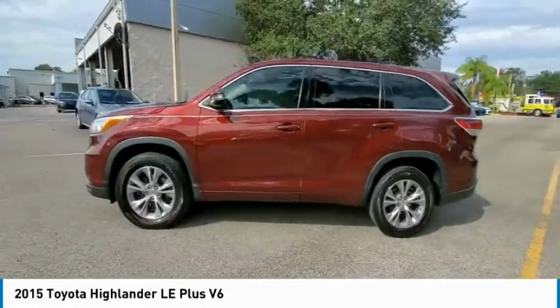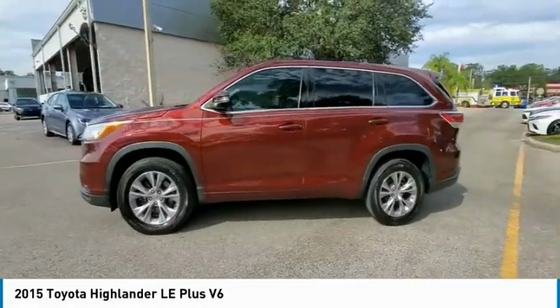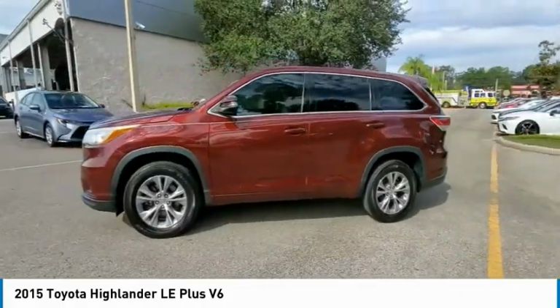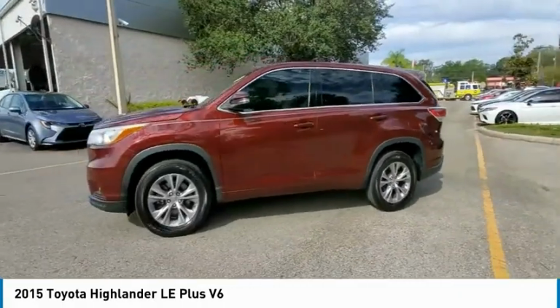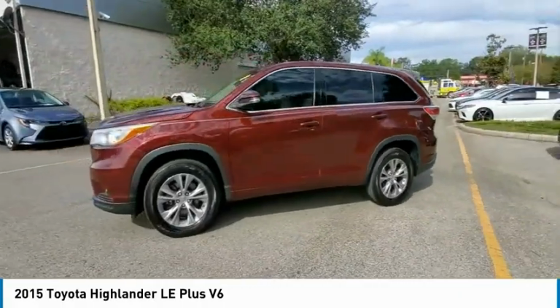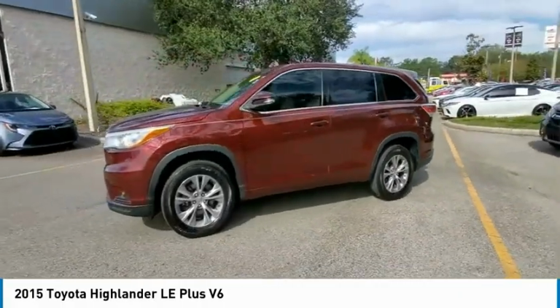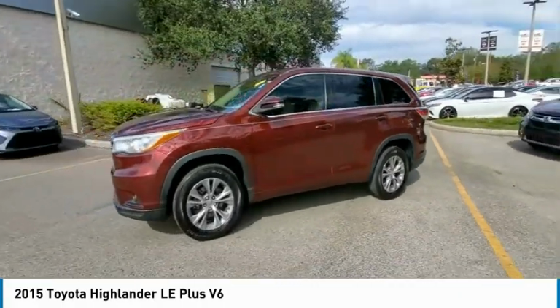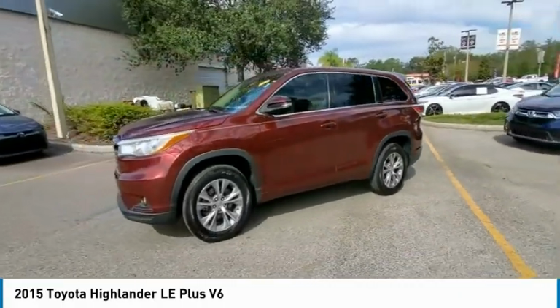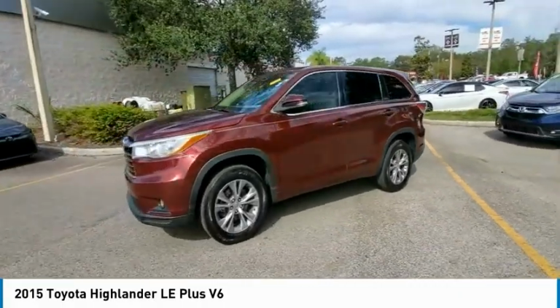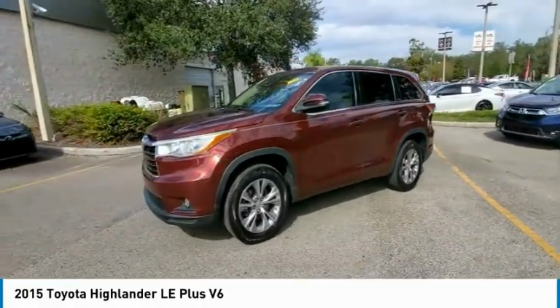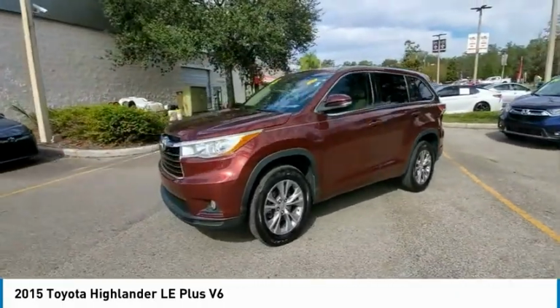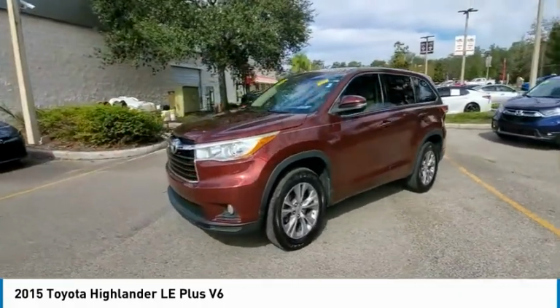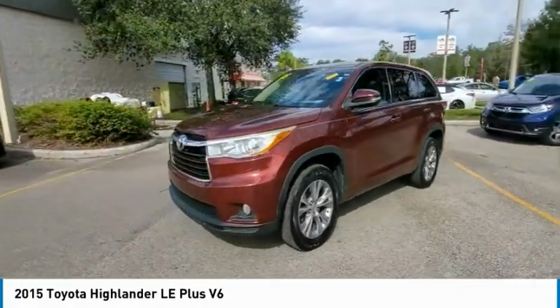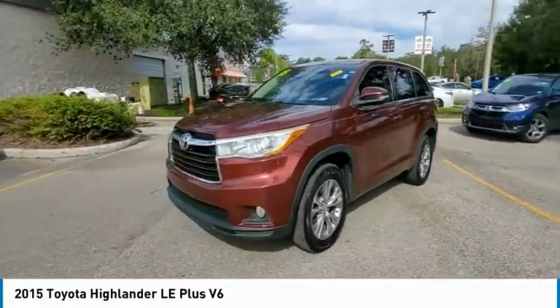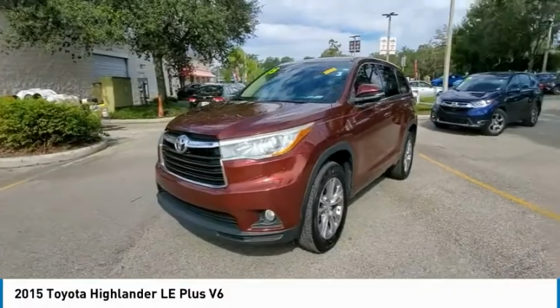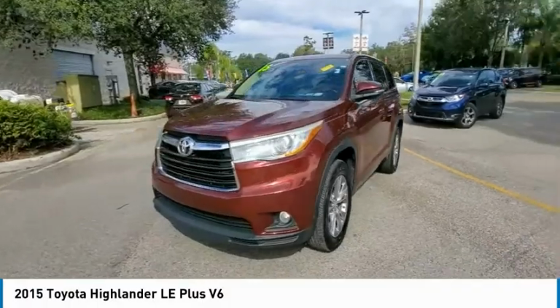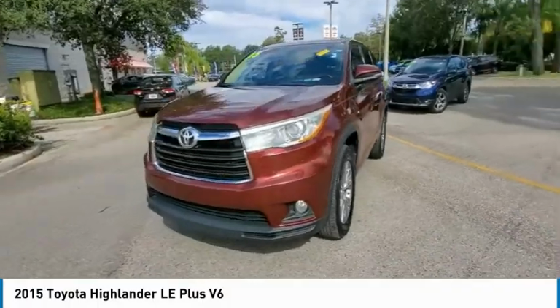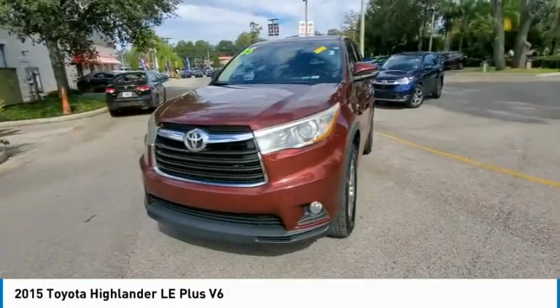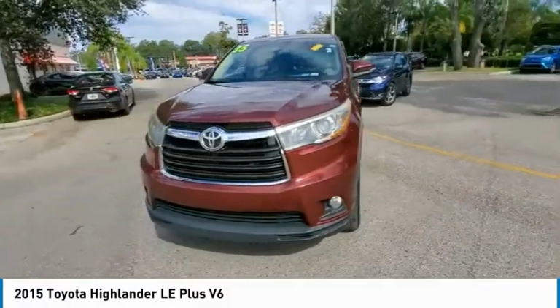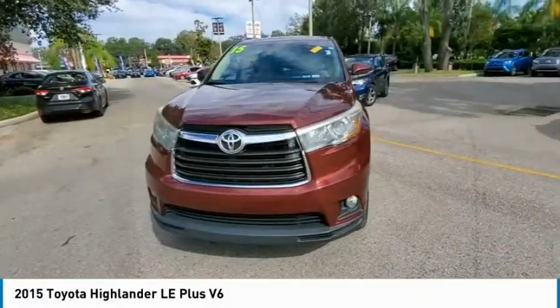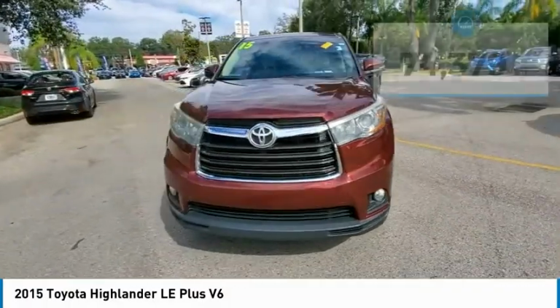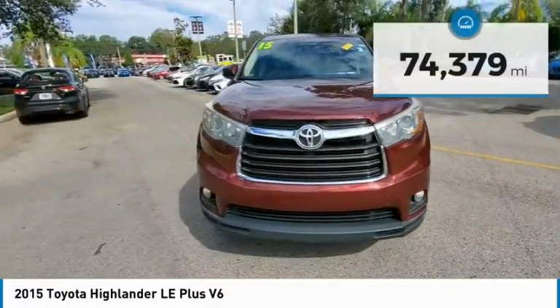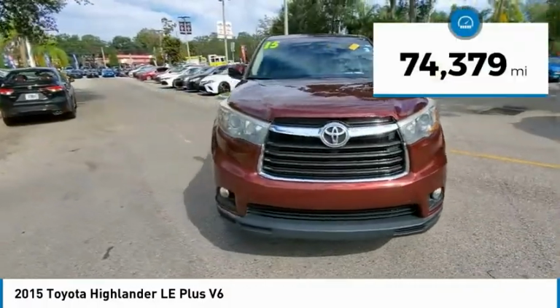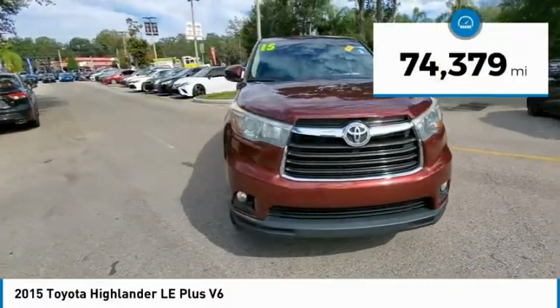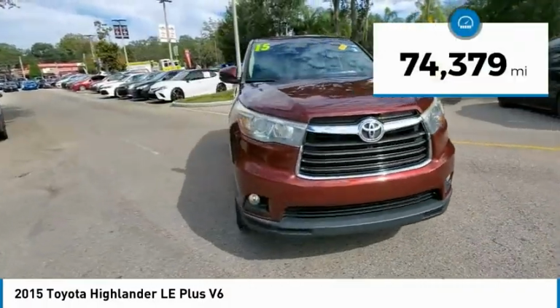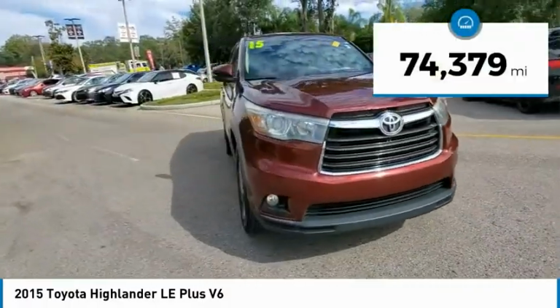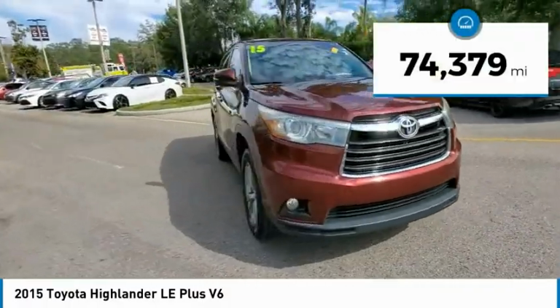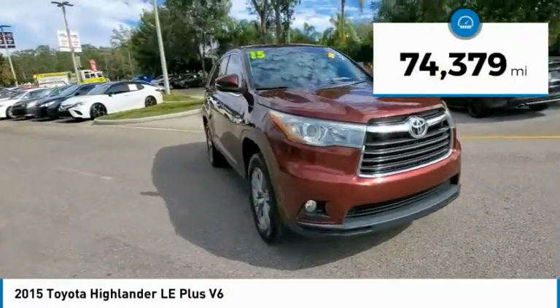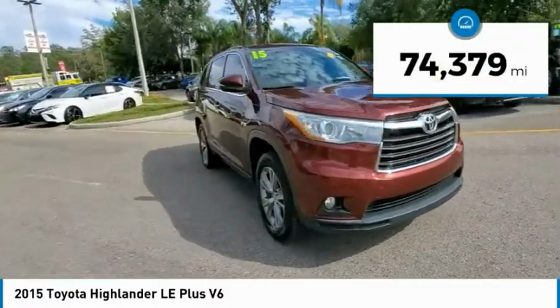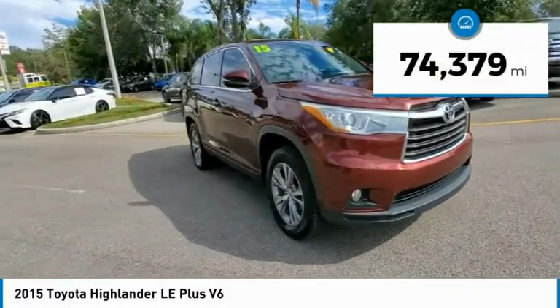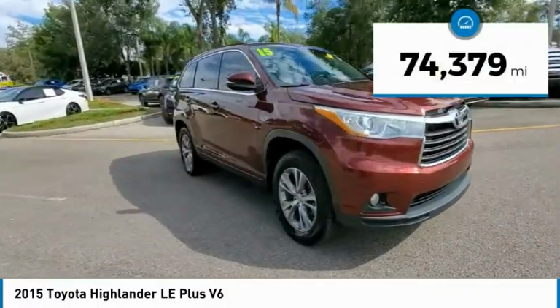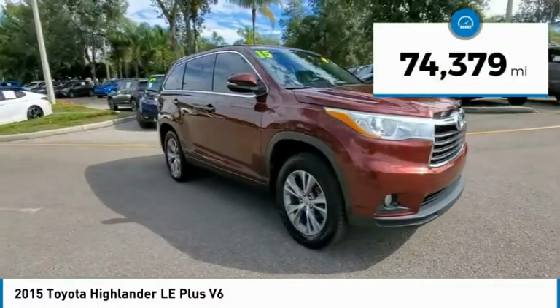A 2010 top safety pick, the Highlander is where substance meets style. This vehicle has less than 75,000 miles.